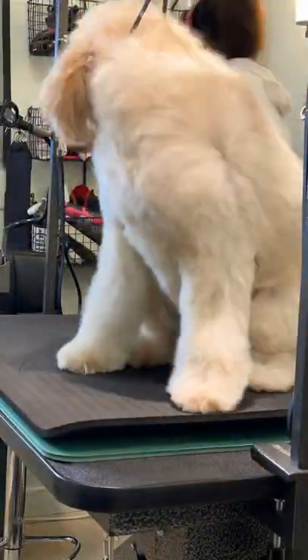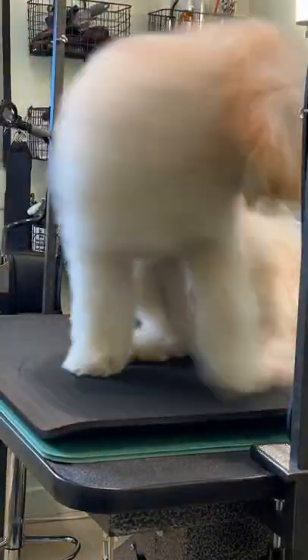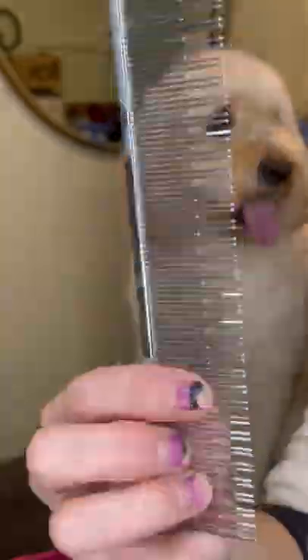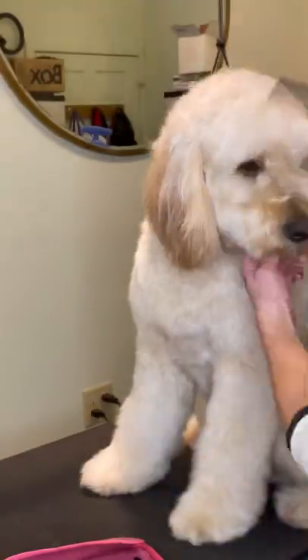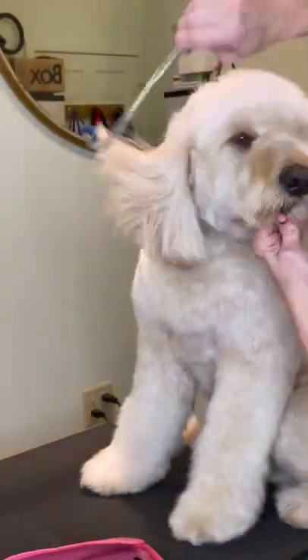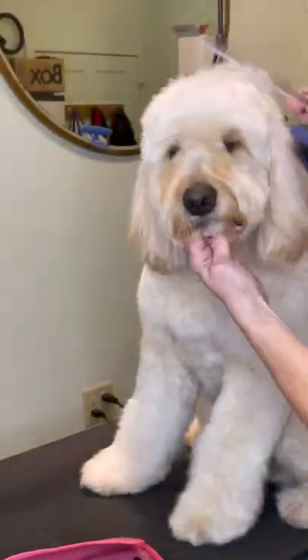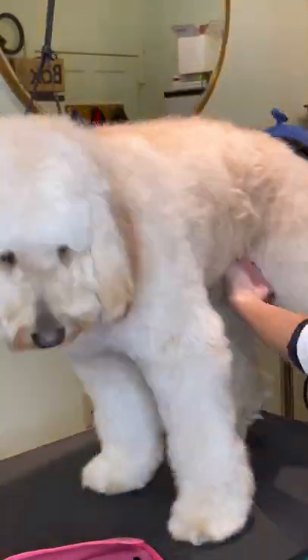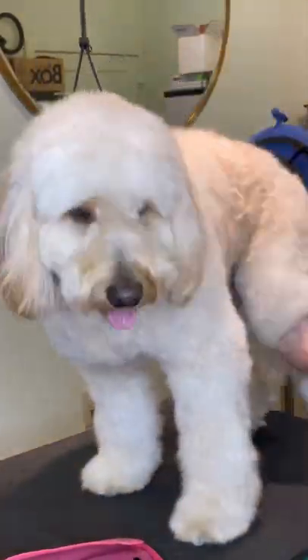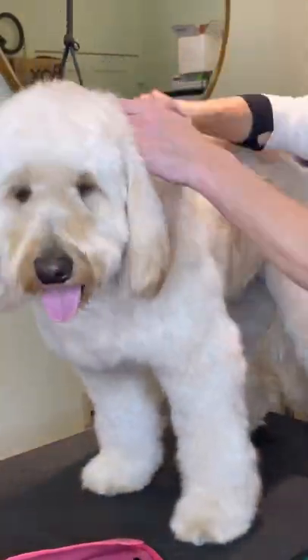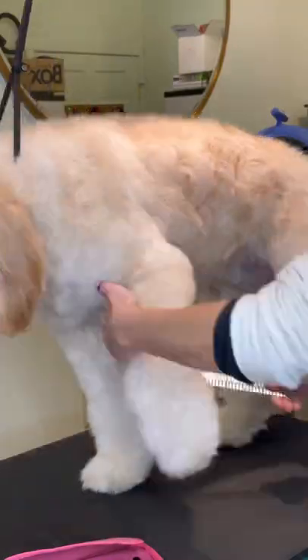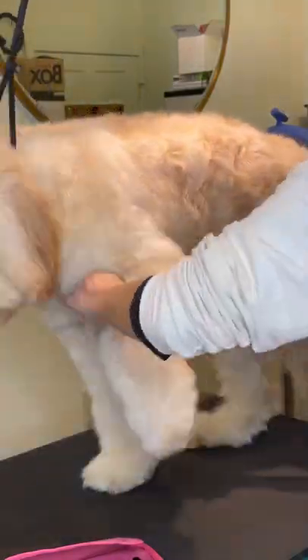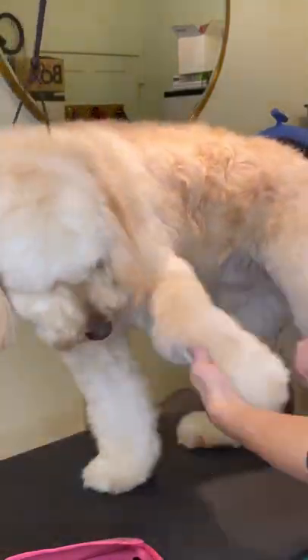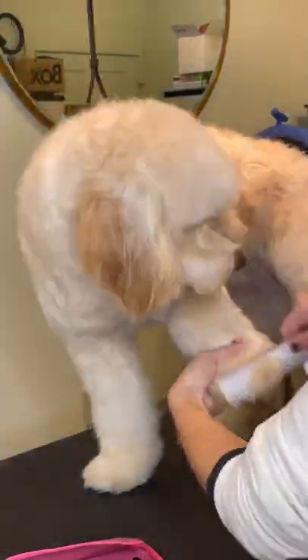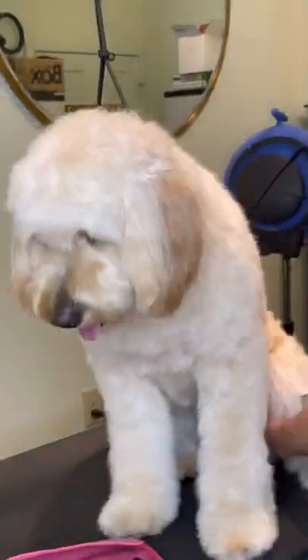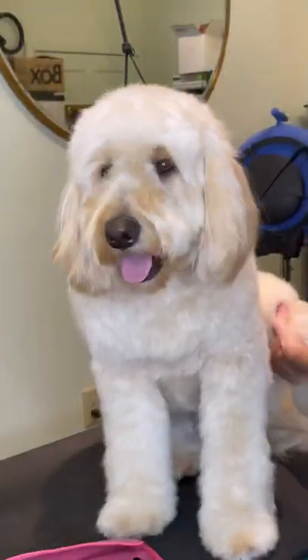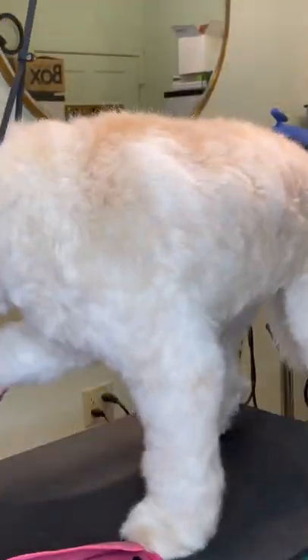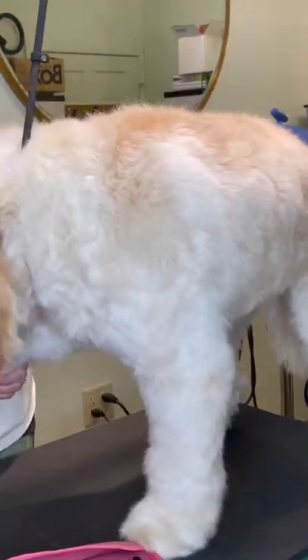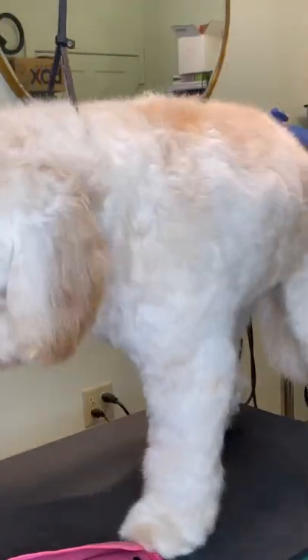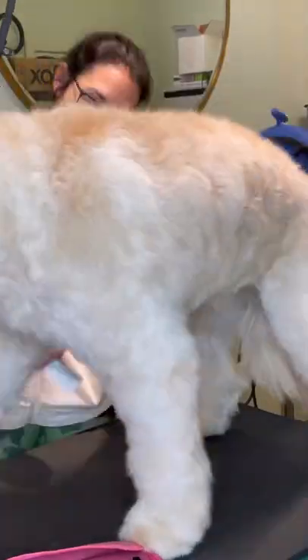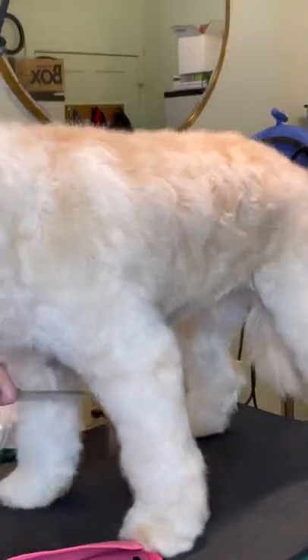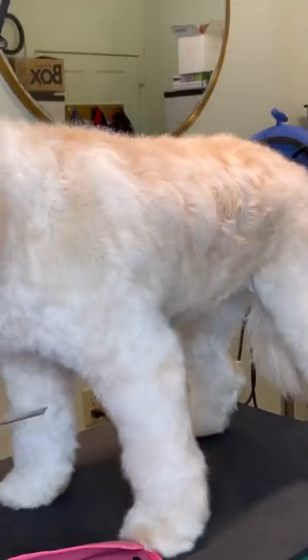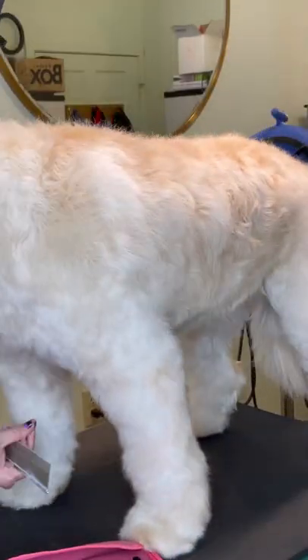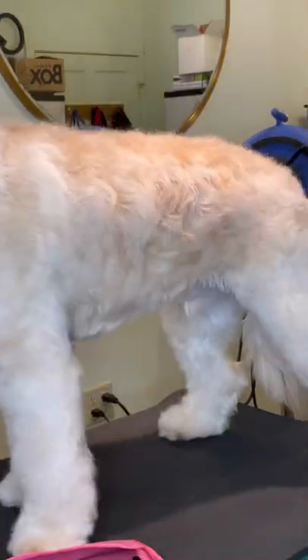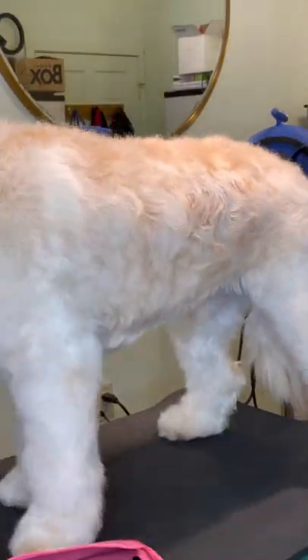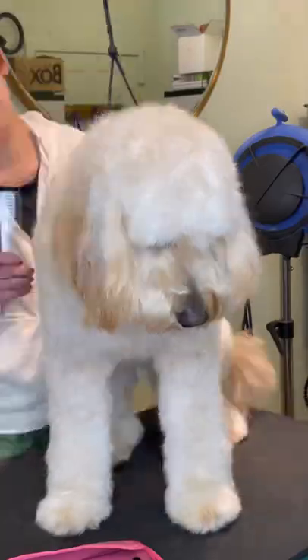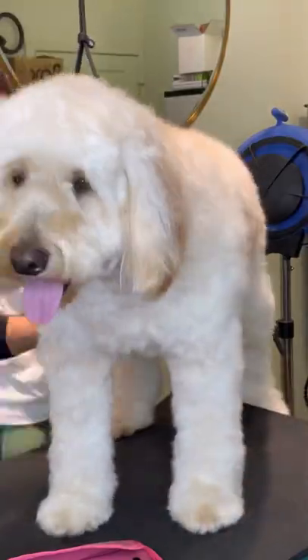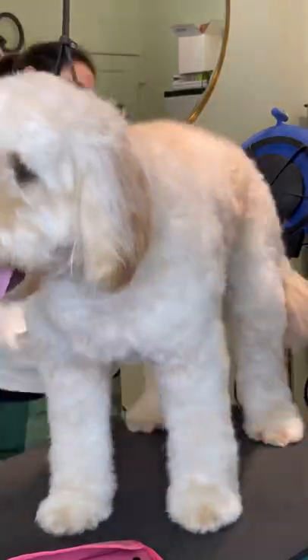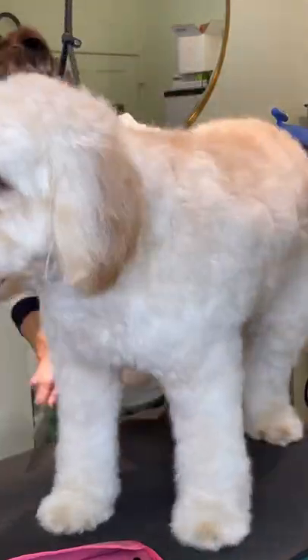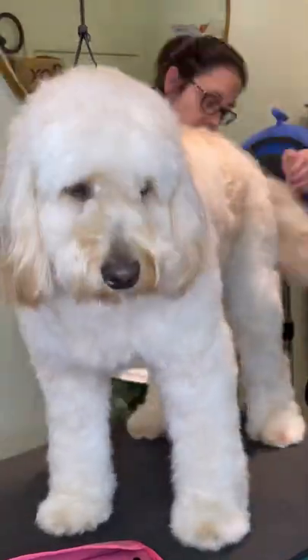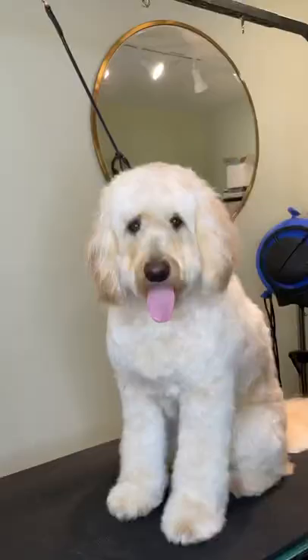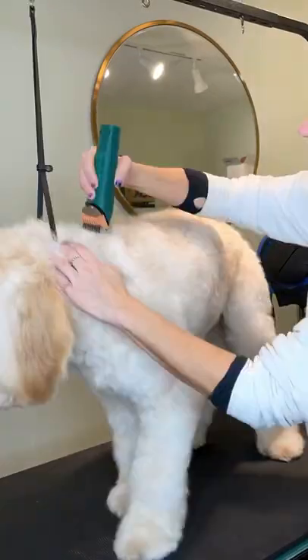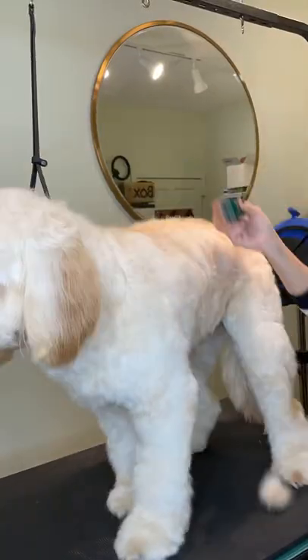Now I'm fluff drying — I've taken off the condenser cone and I'm using my slicker brush and then my comb to go through his entire coat before I begin grooming. If you can't comb it through, your guard combs won't go through as well. Head to toe, tail to foot.